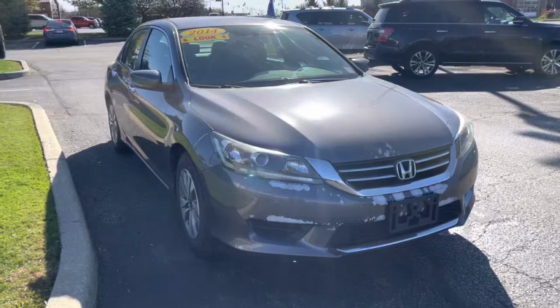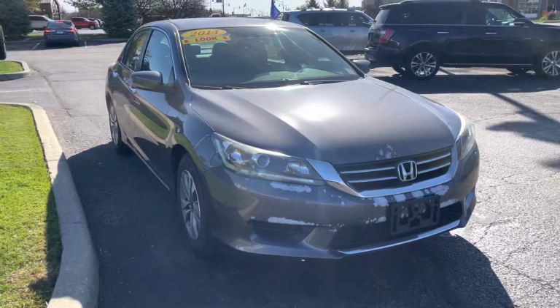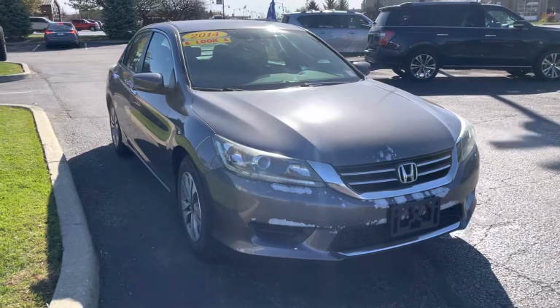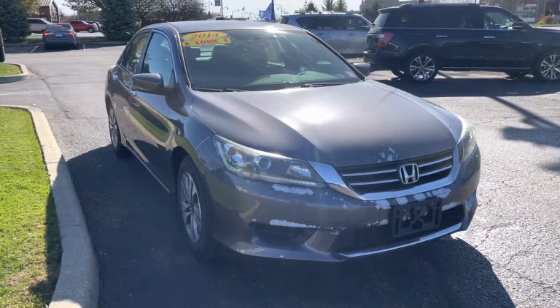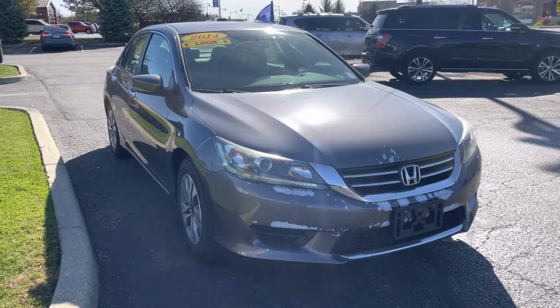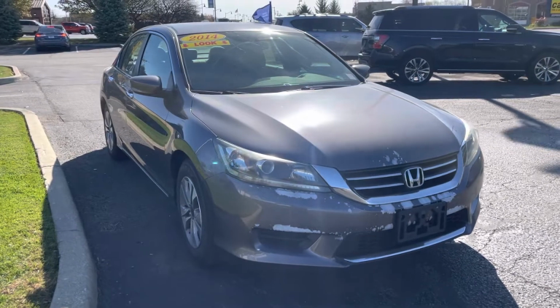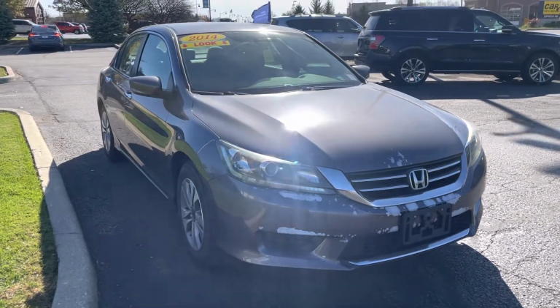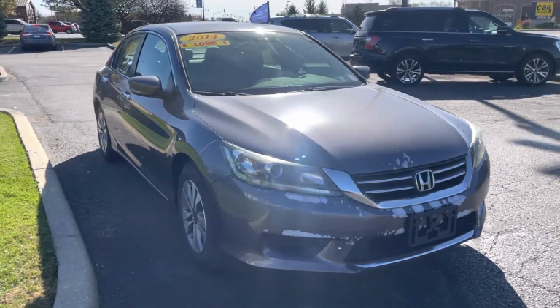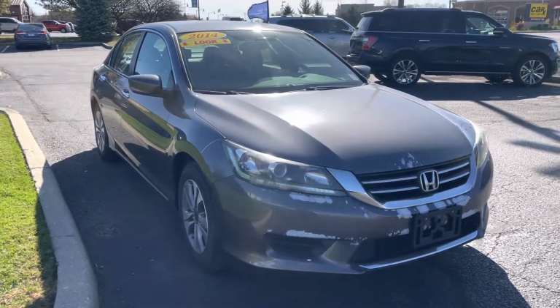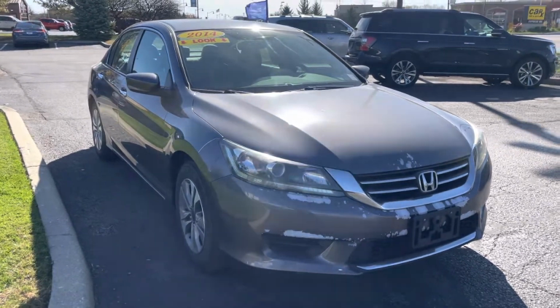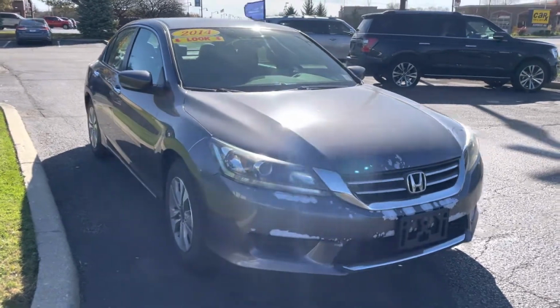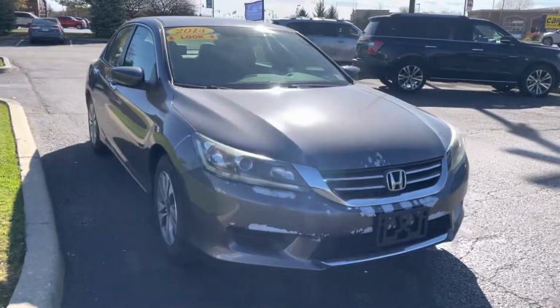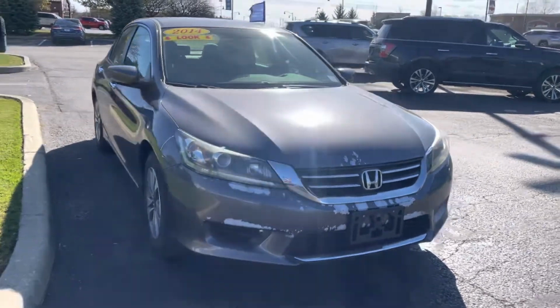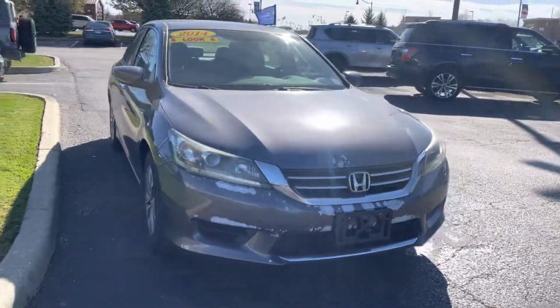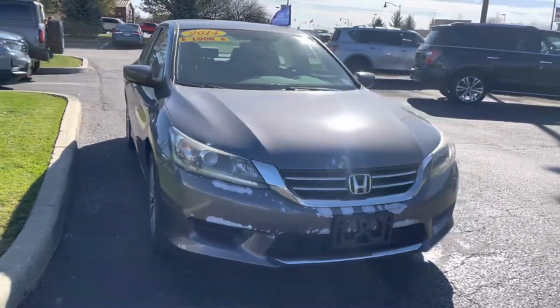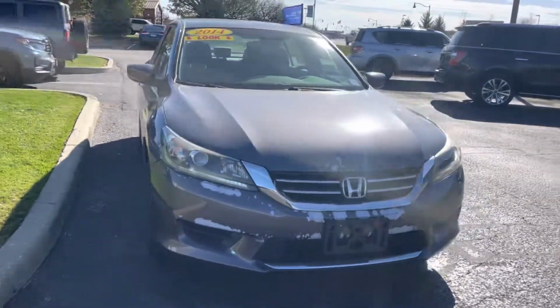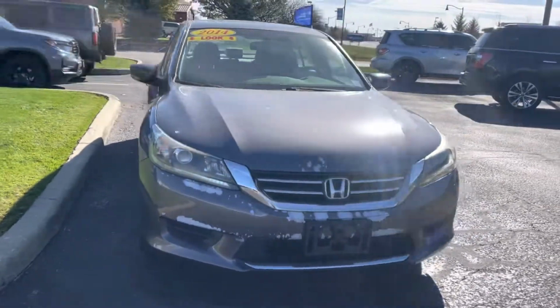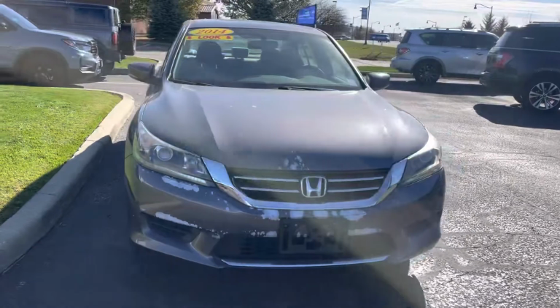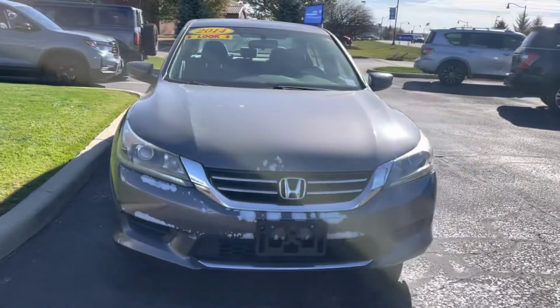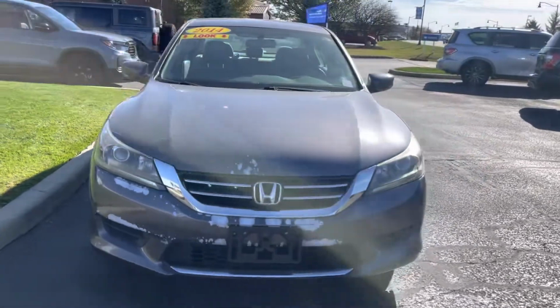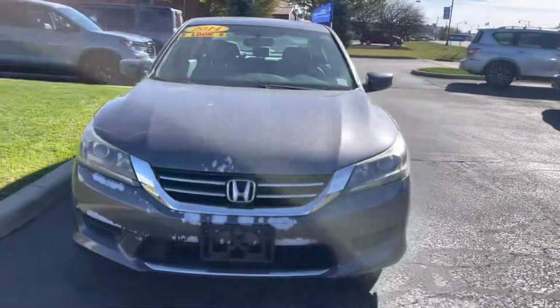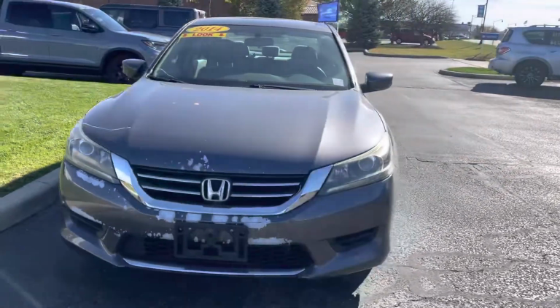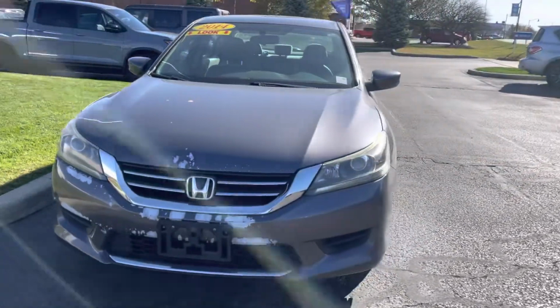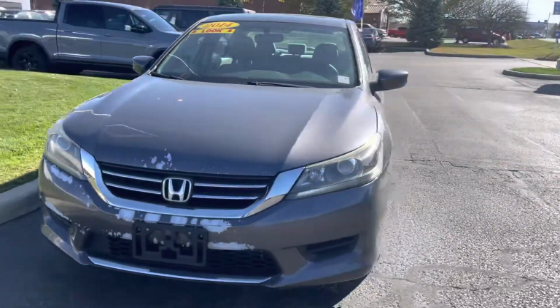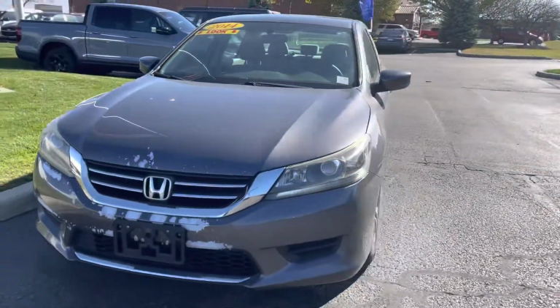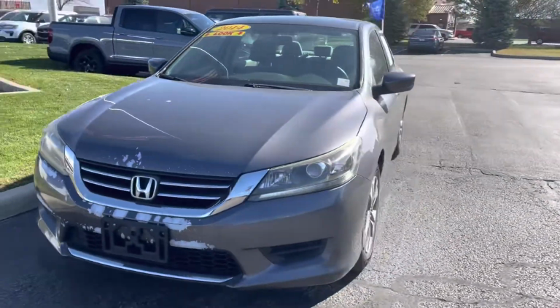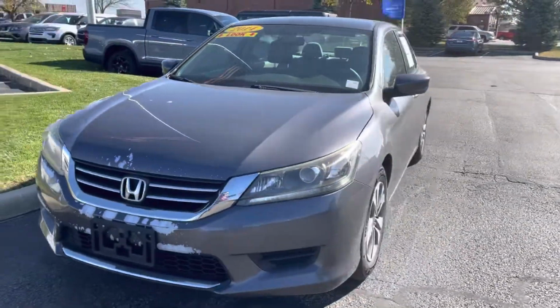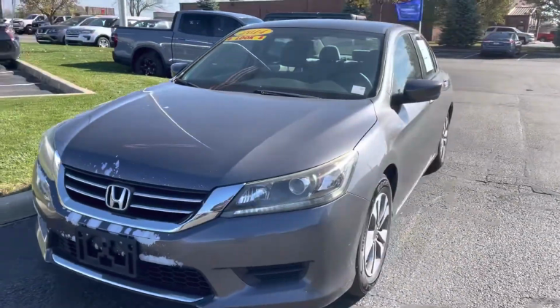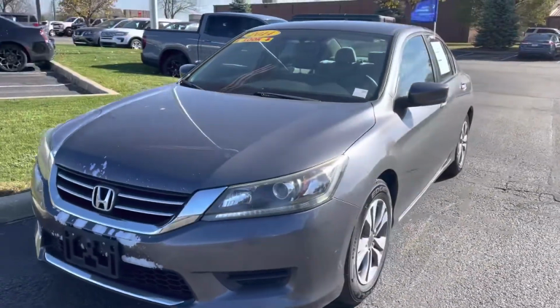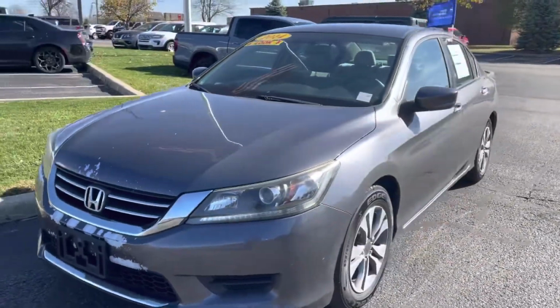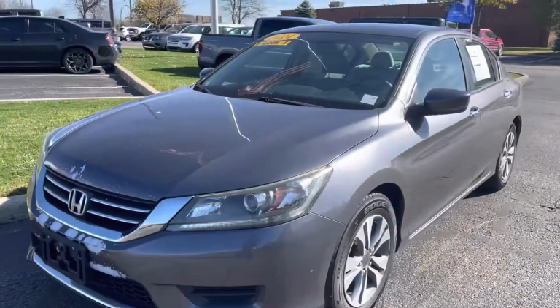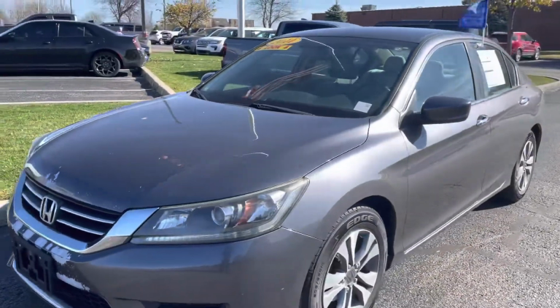Hey Peter, this is JB with Bill Estes Ford. This is the 2014 Honda Accord that you have inquired about online. 101,000 miles on it.